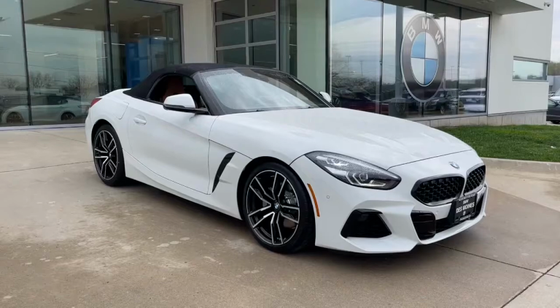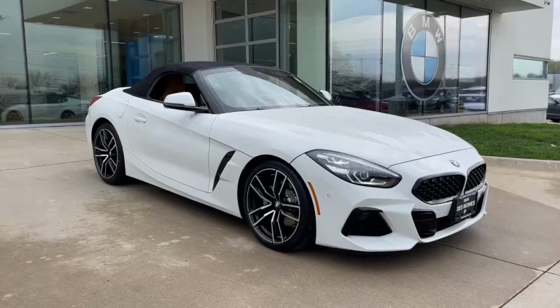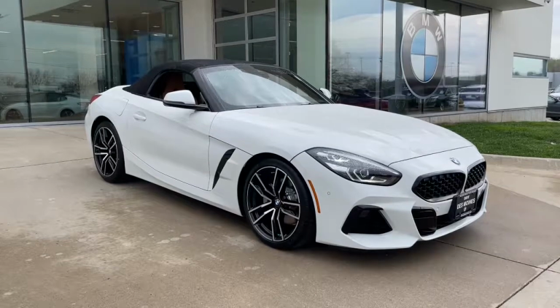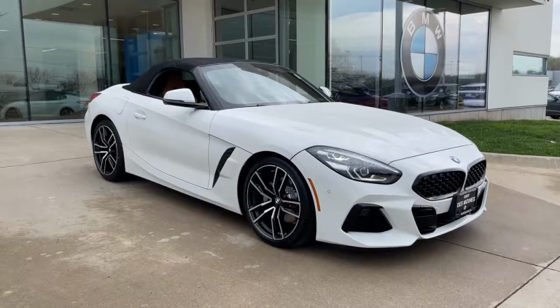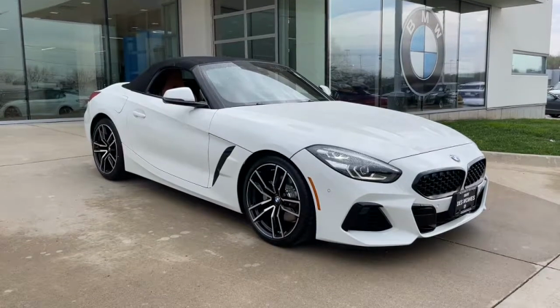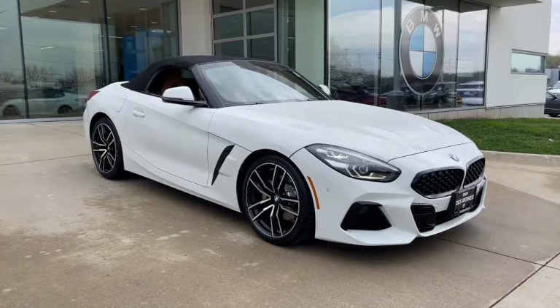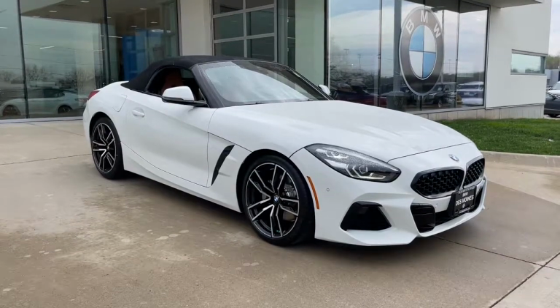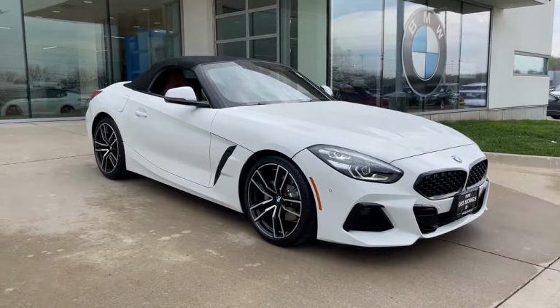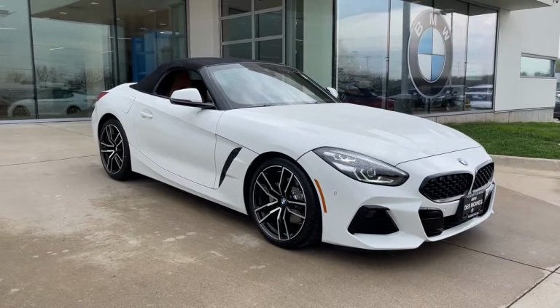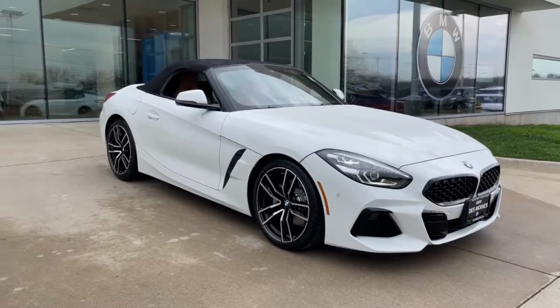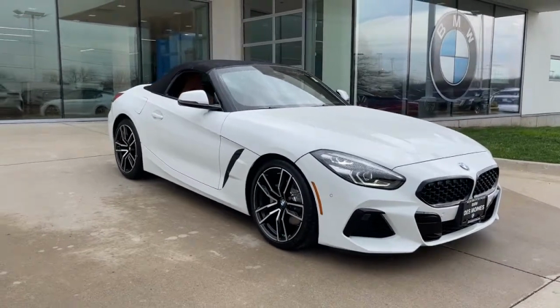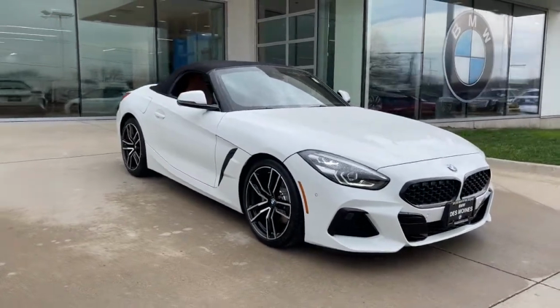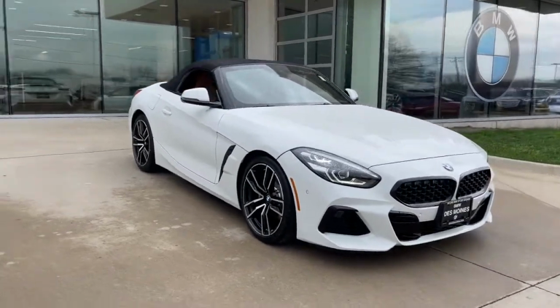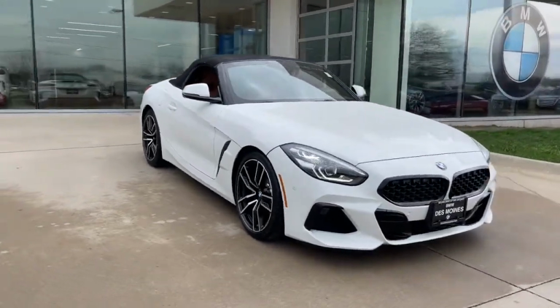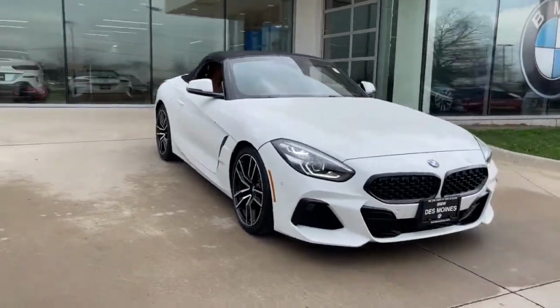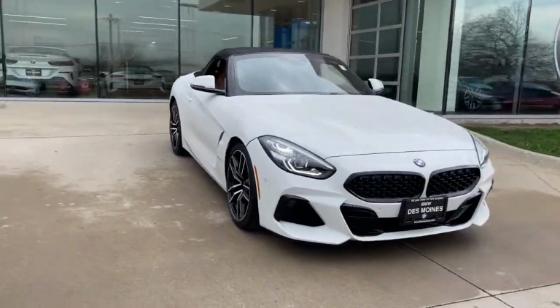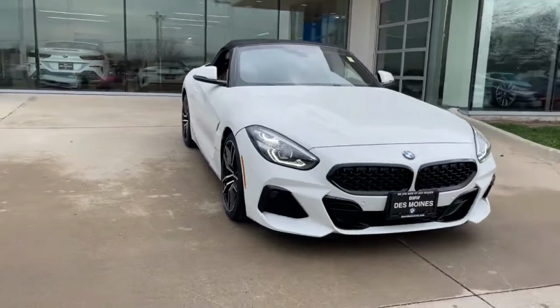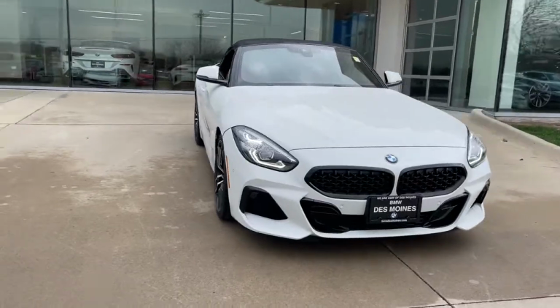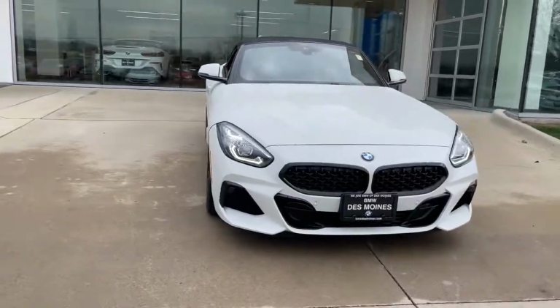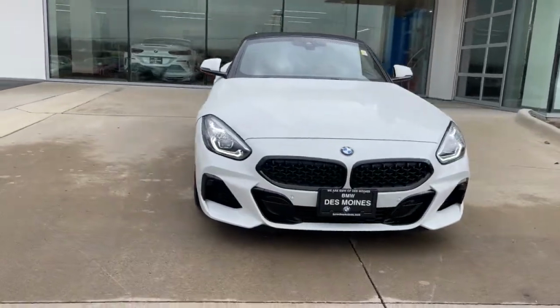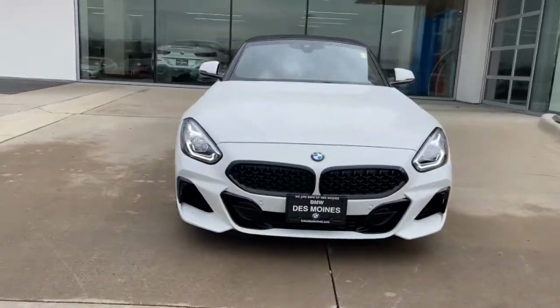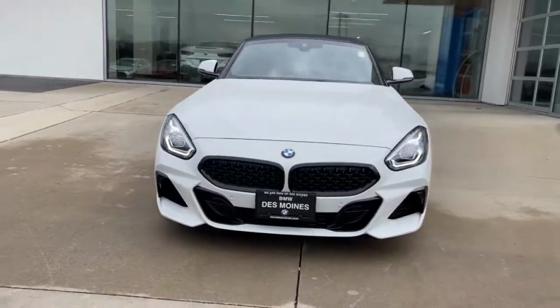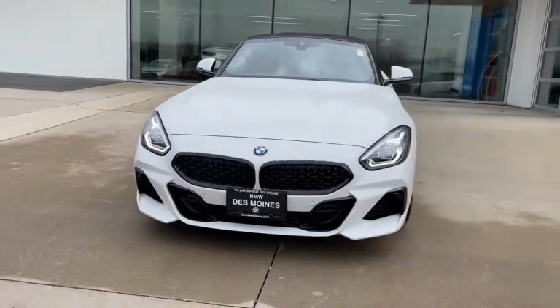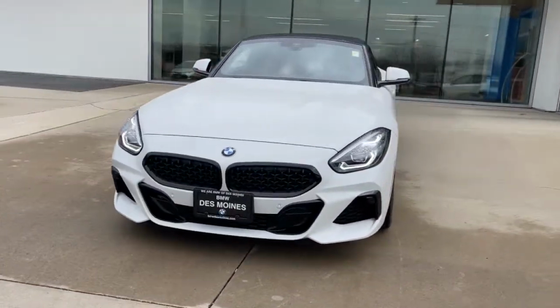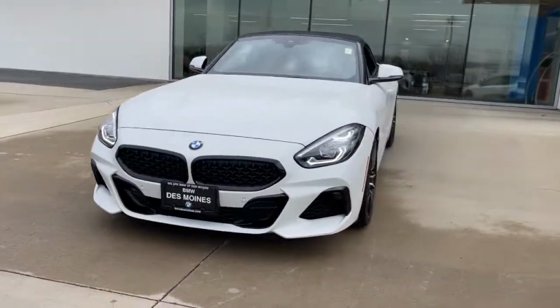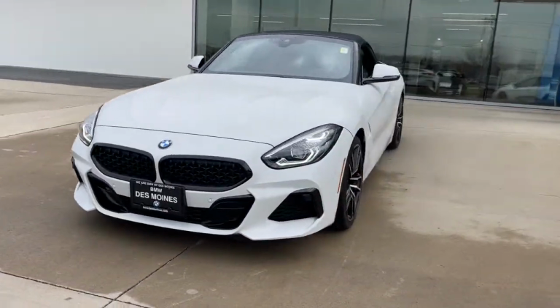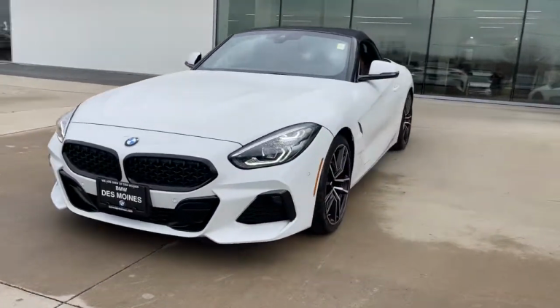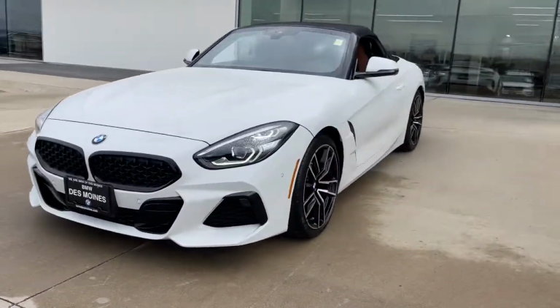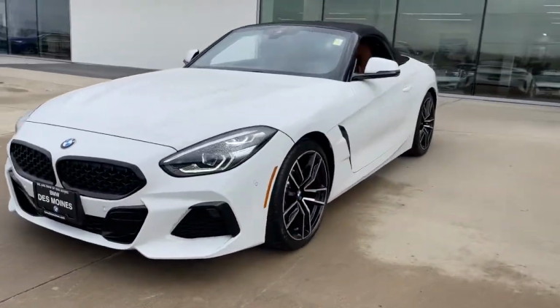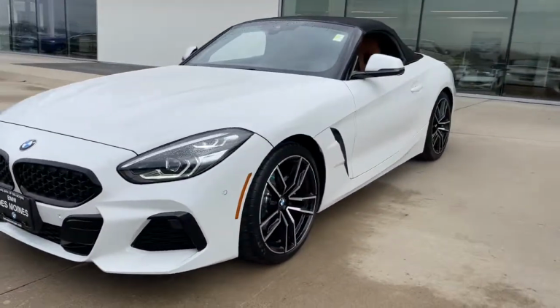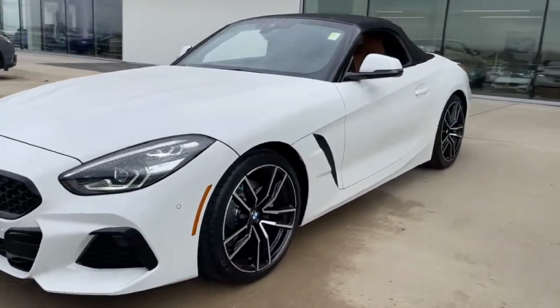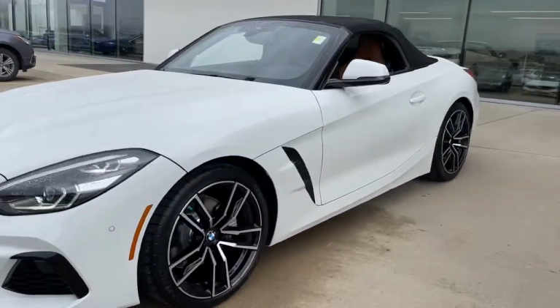Can you see yourself in the 2019 BMW Z4? With less than 5,000 miles on the odometer, this vehicle provides excellent value.